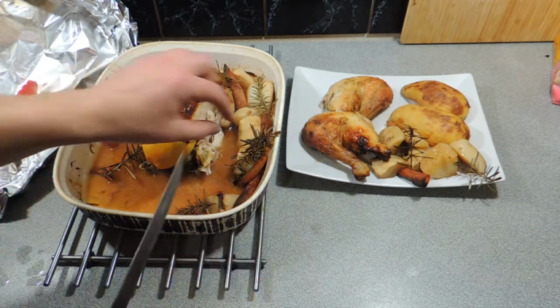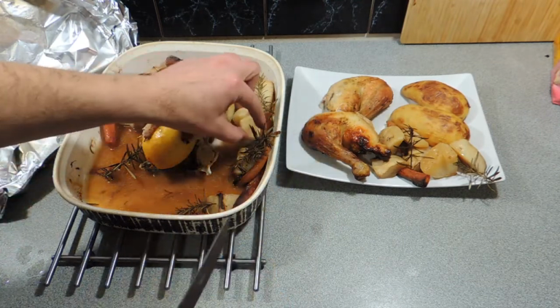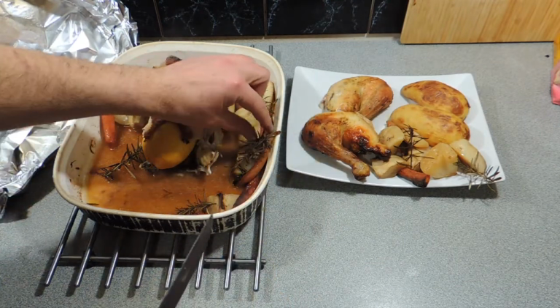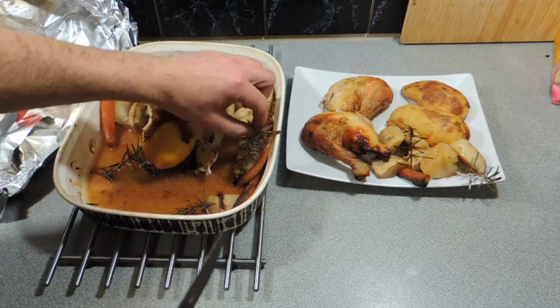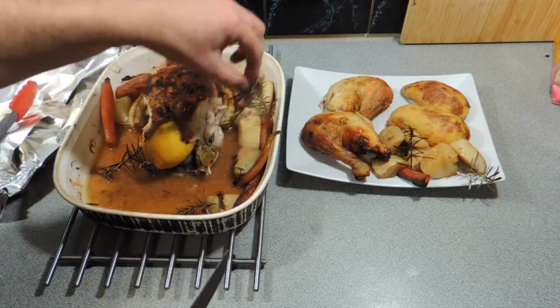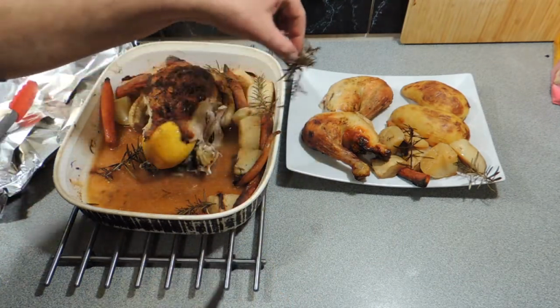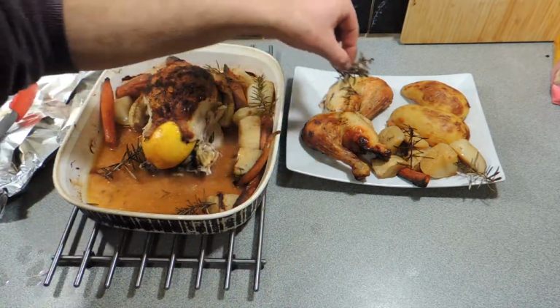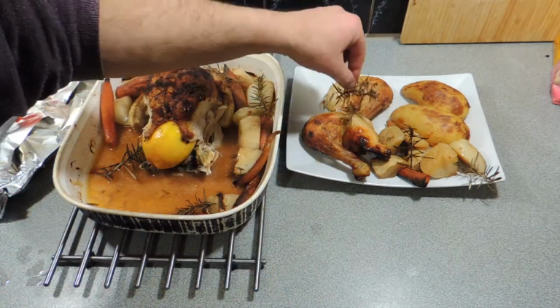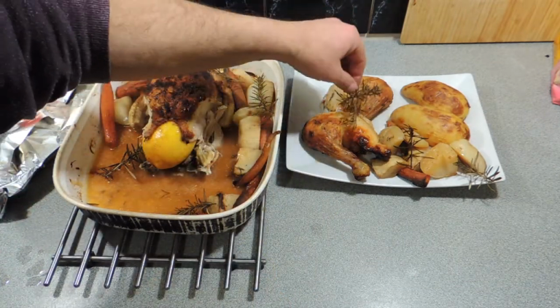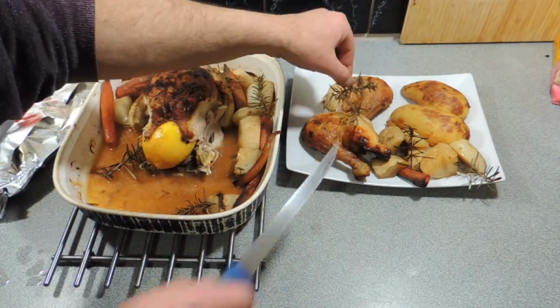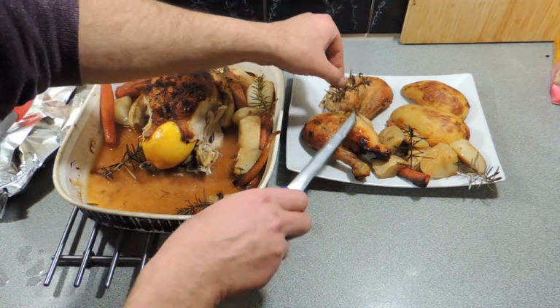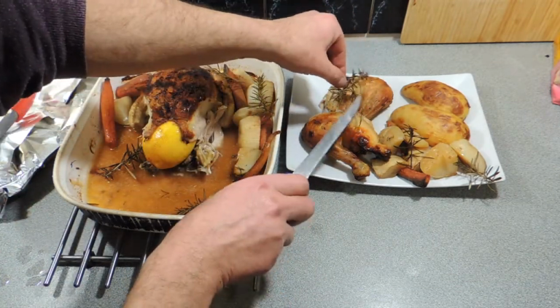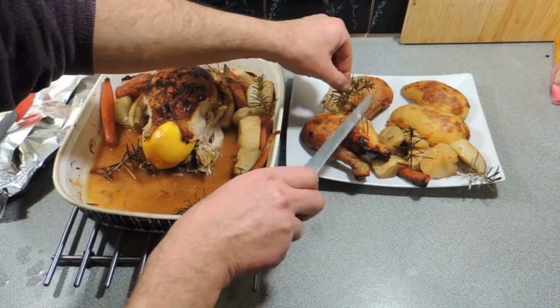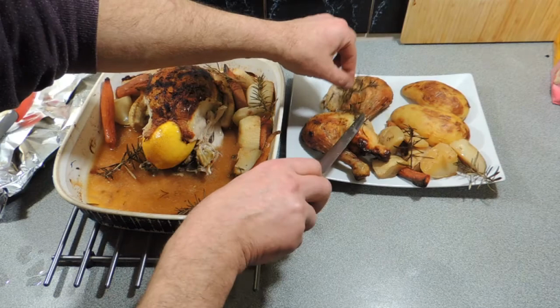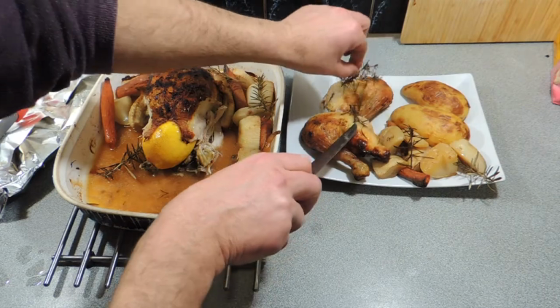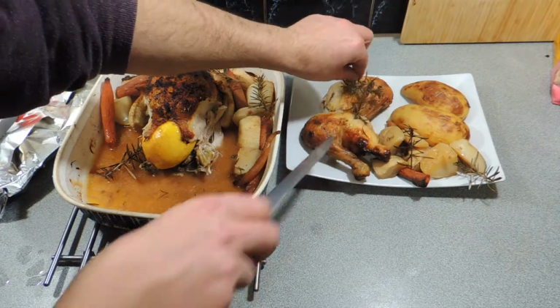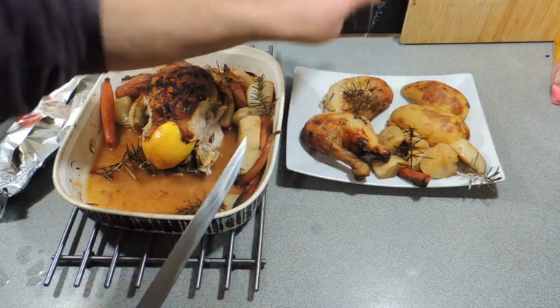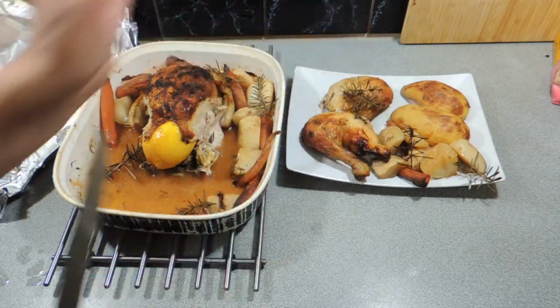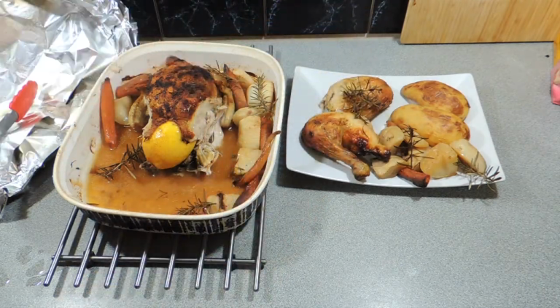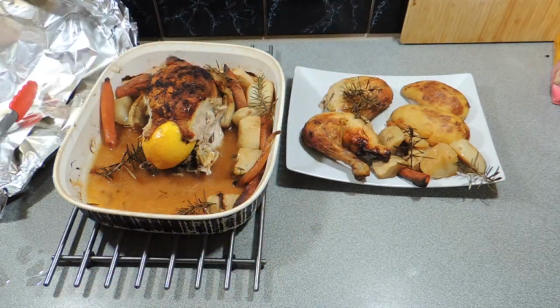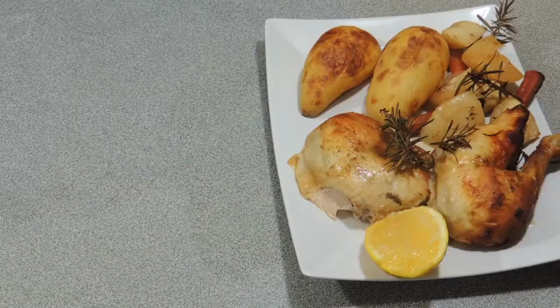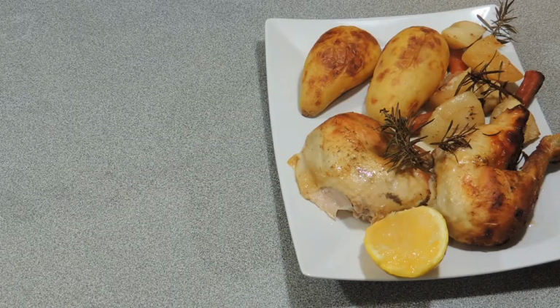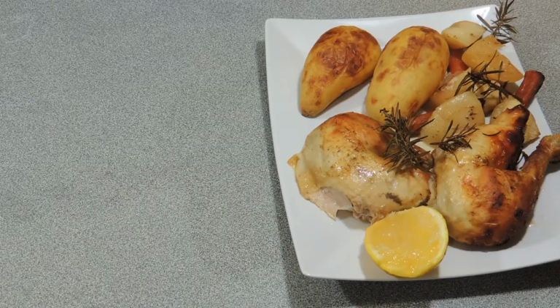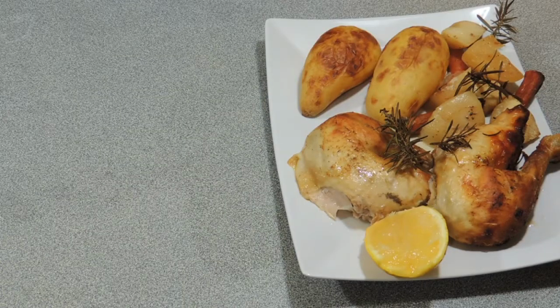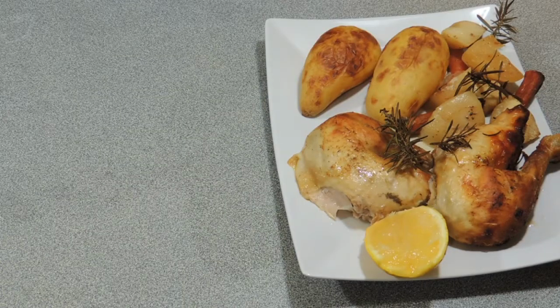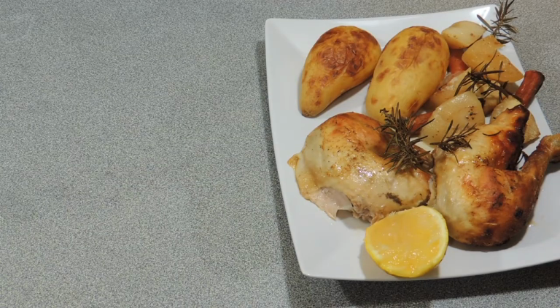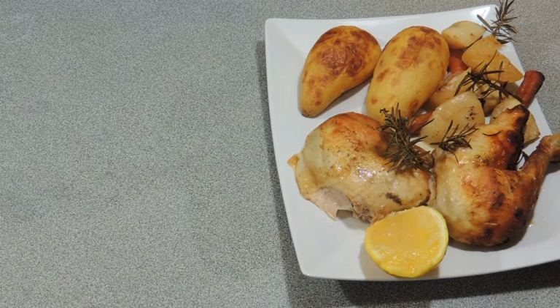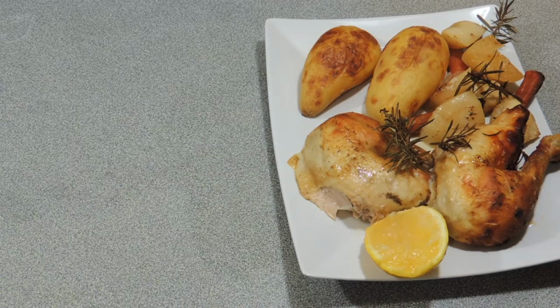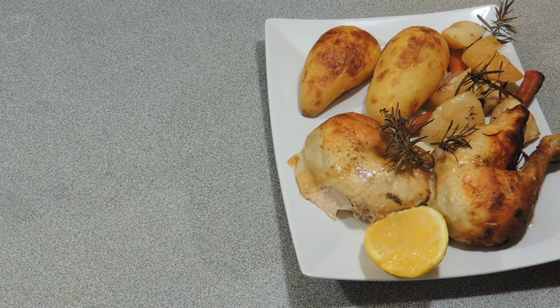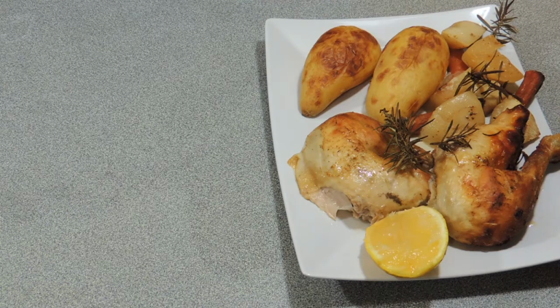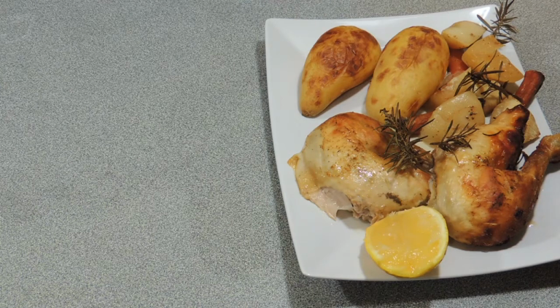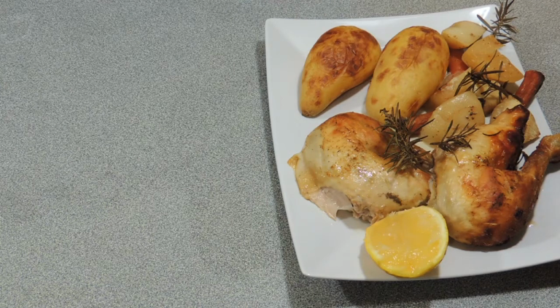The smell is incredible when it comes out of the oven. The other thing we also want to do is make sure we get some of that lemon — that lemon has tenderised the meat, it is sweet, it is juicy, and it is wonderful.